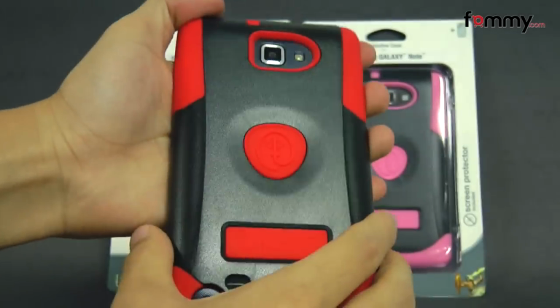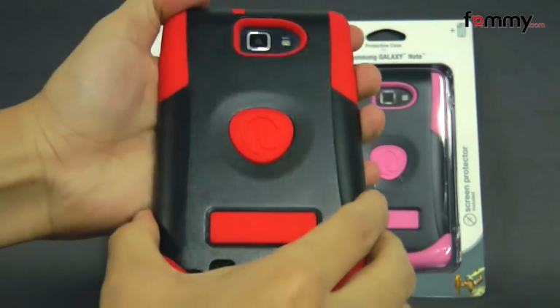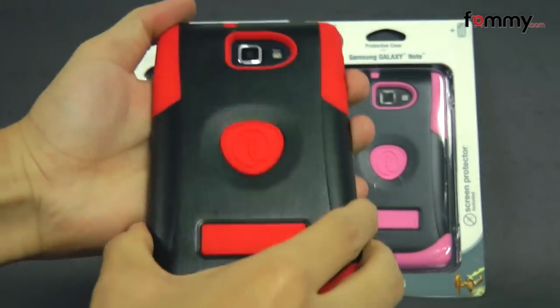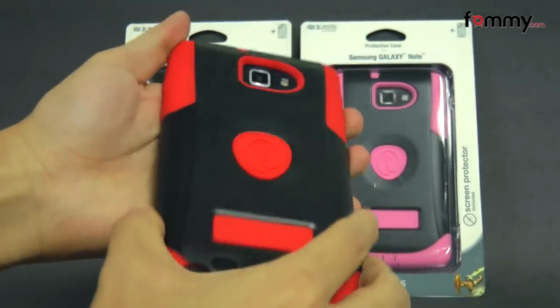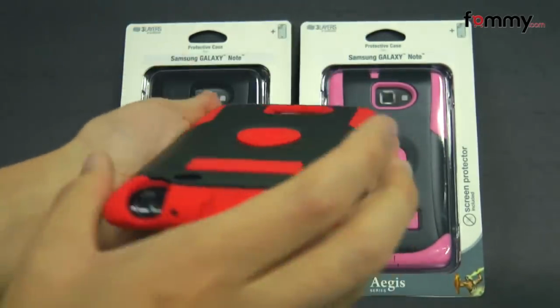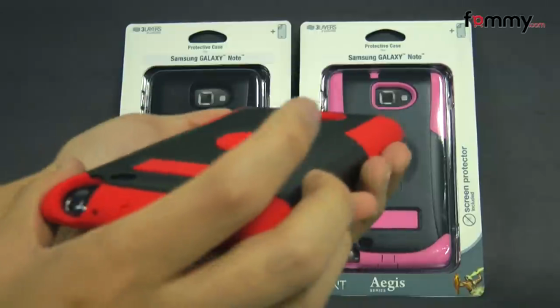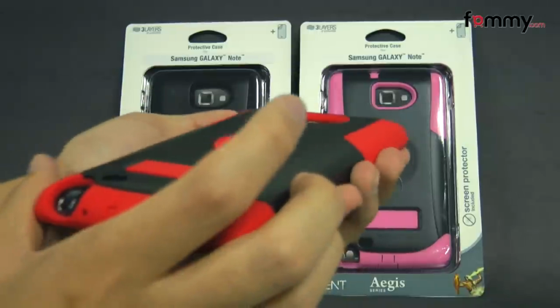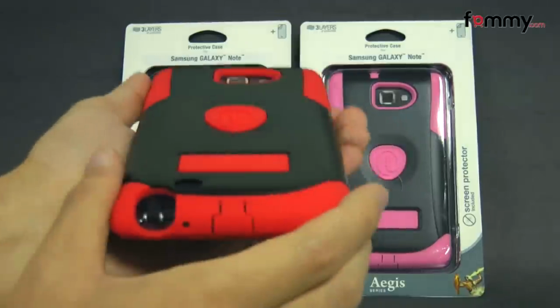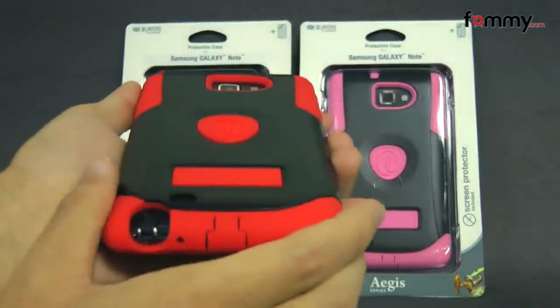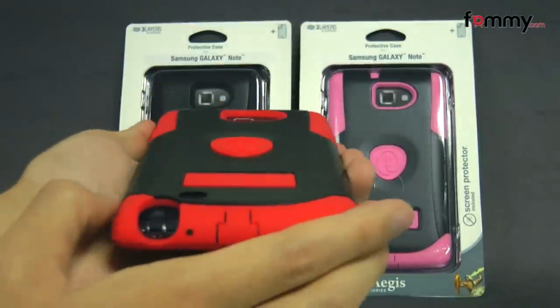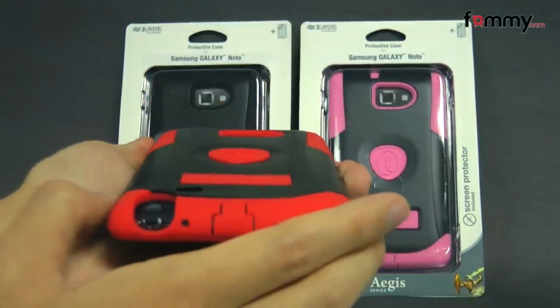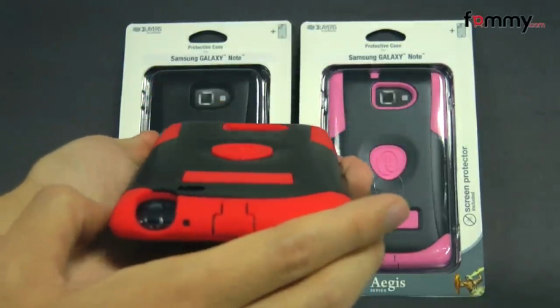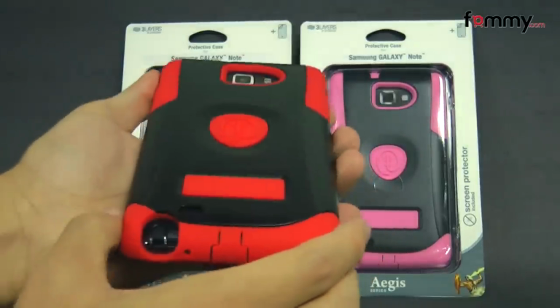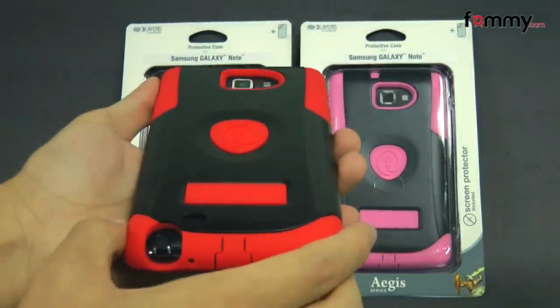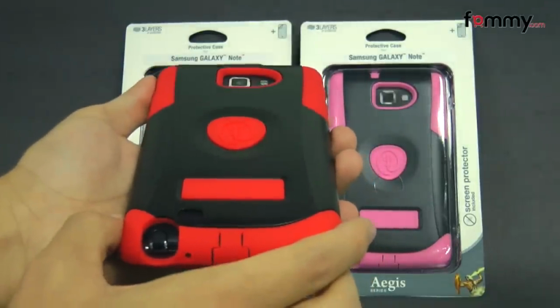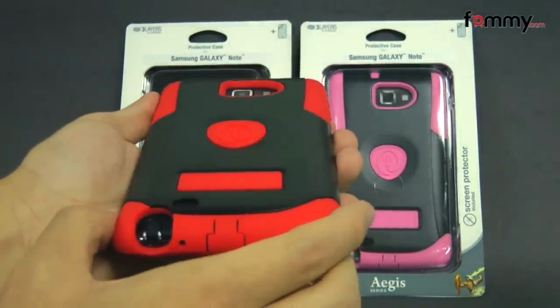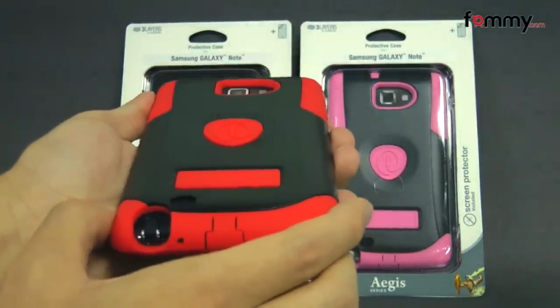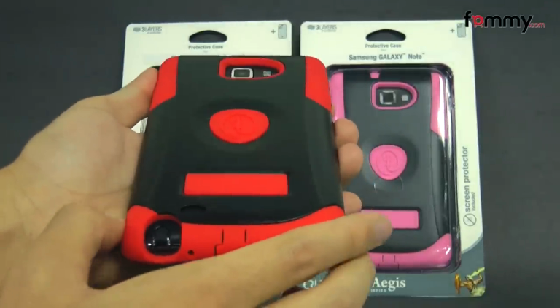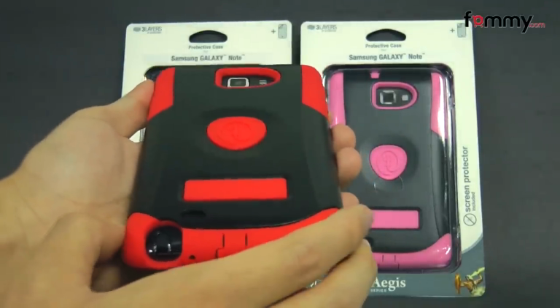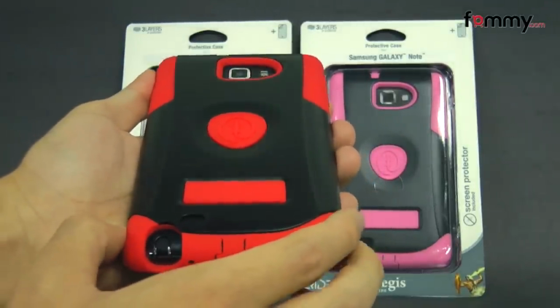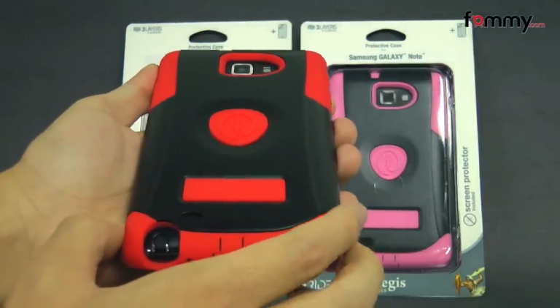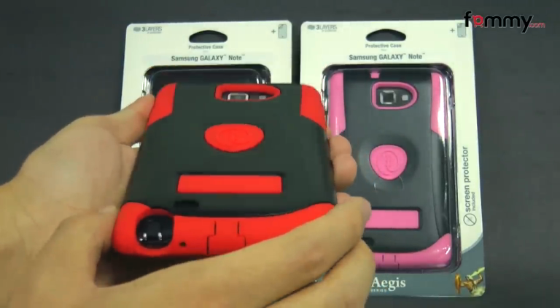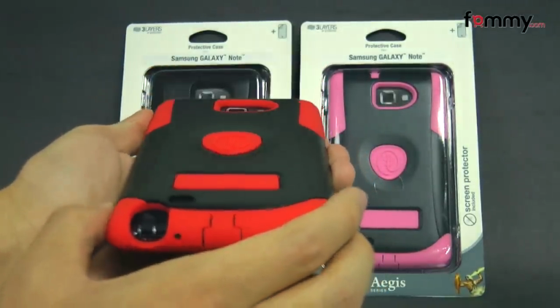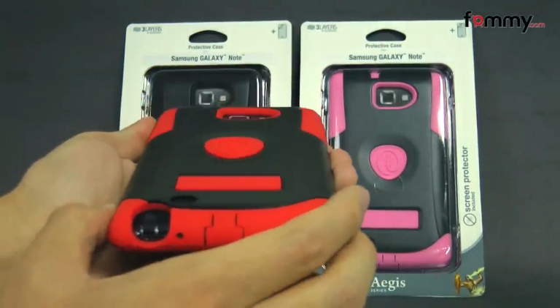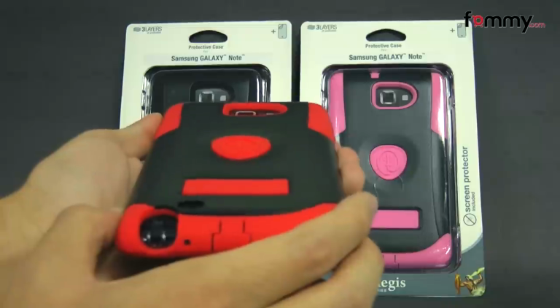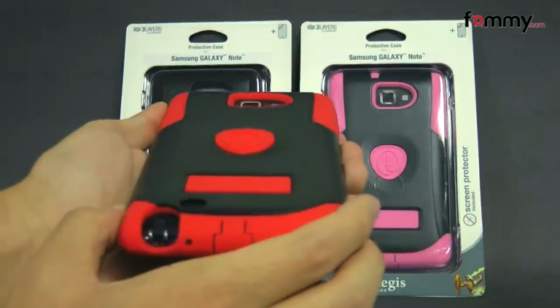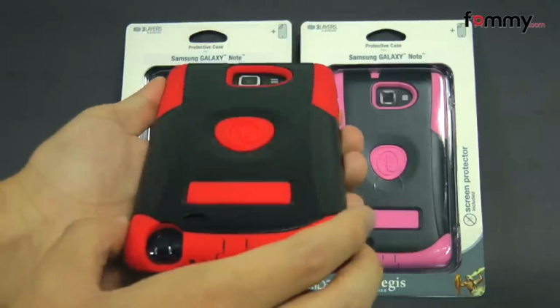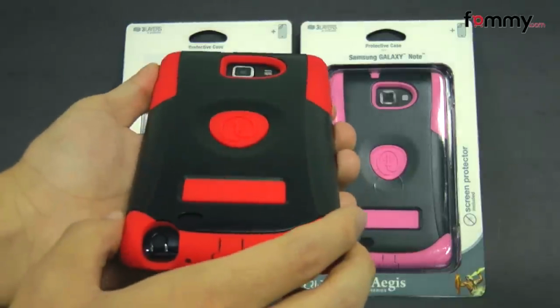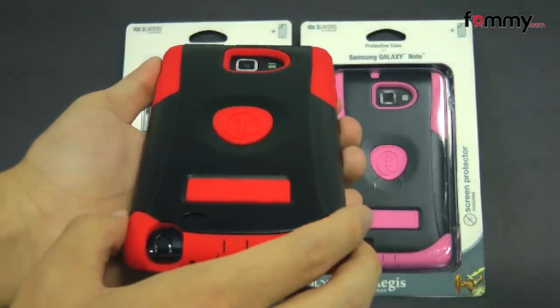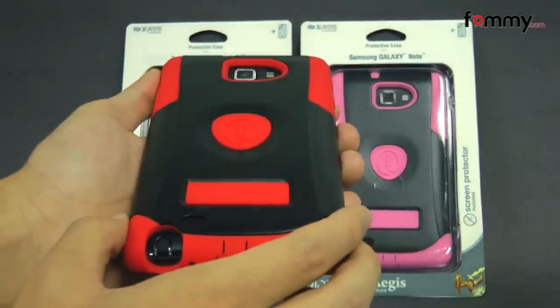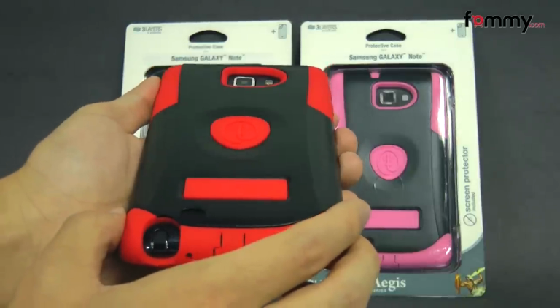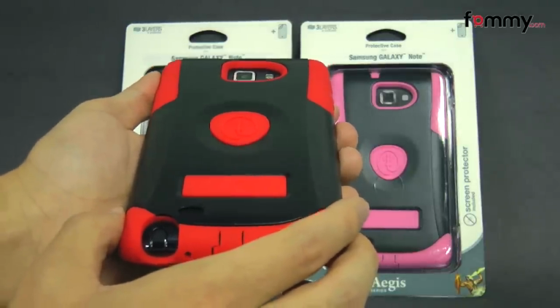It feels great to hold in use and overall the Trident Aegis makes out to be a really great case for your Galaxy Note. Thanks for watching my review. Also be sure to check out FAMI for the latest accessories for your device.